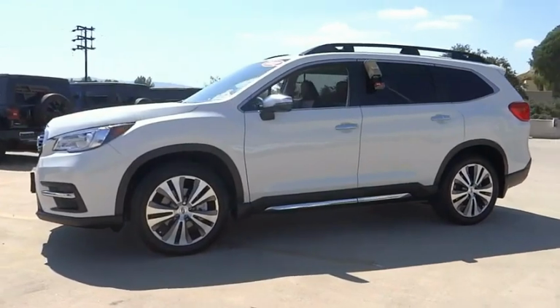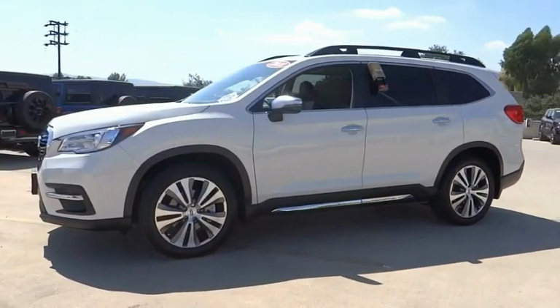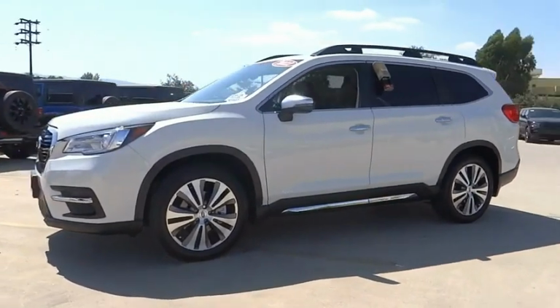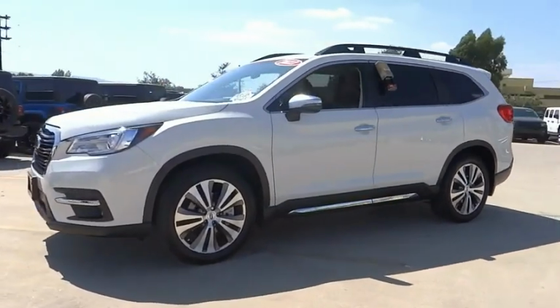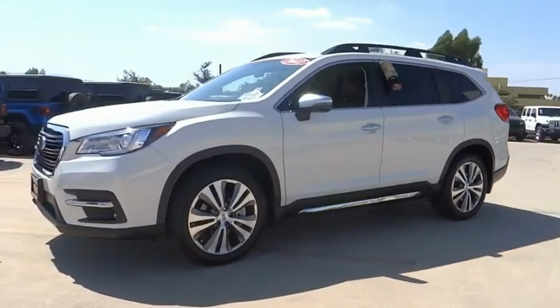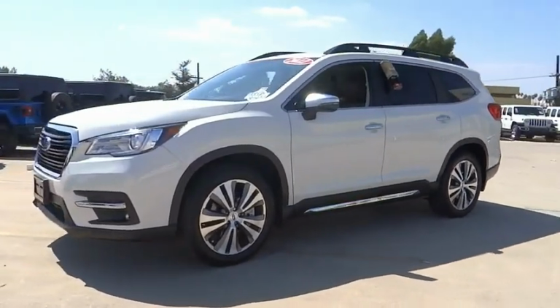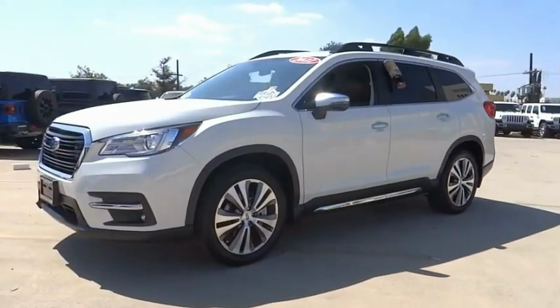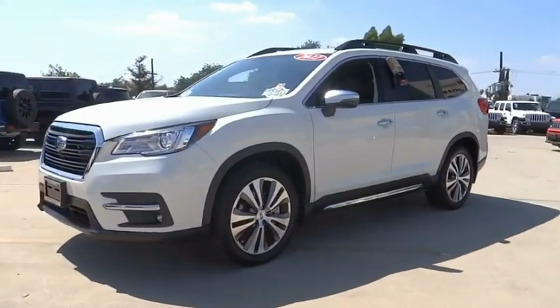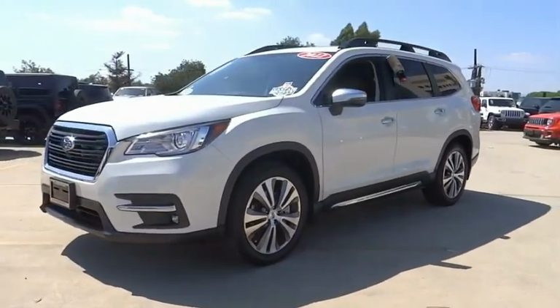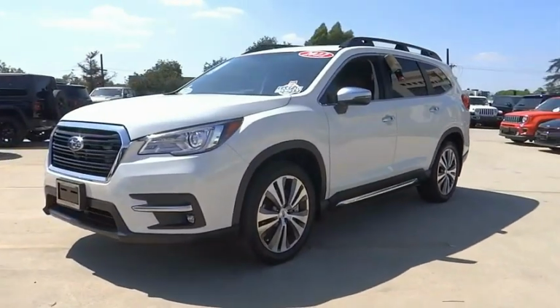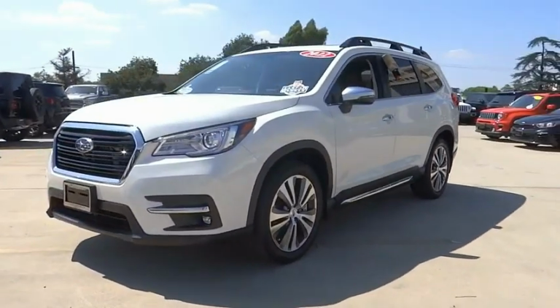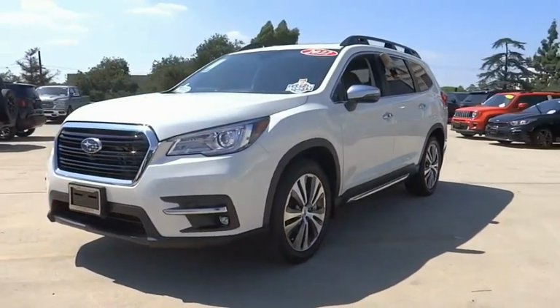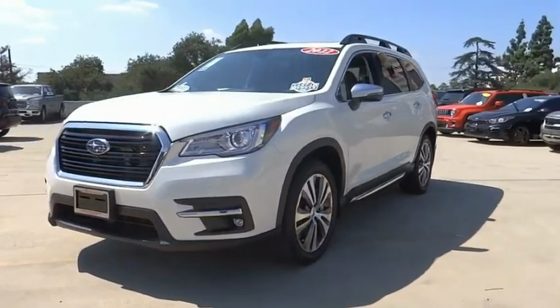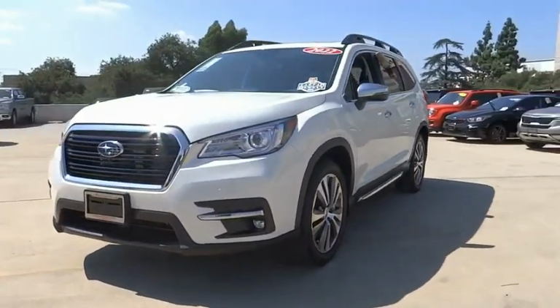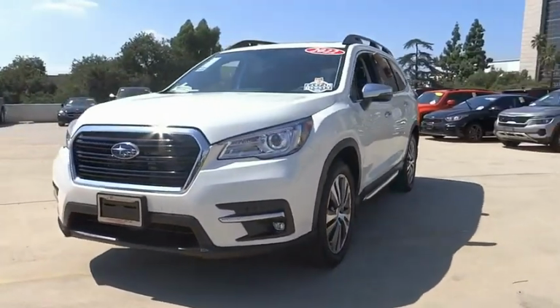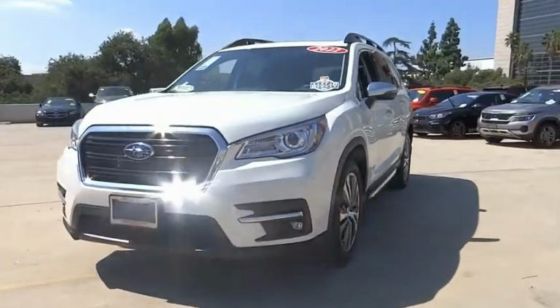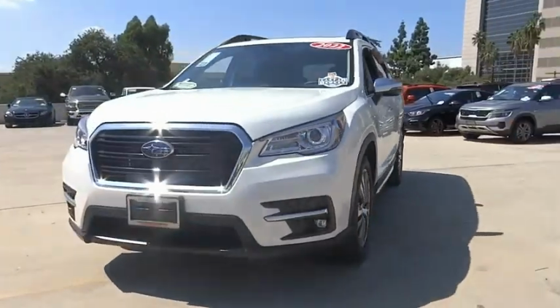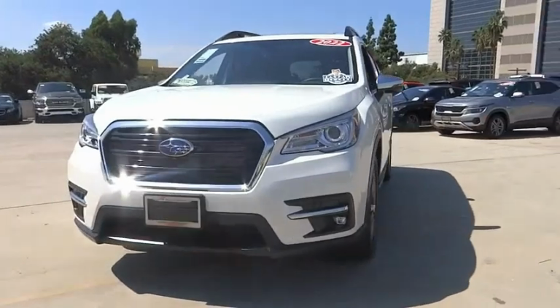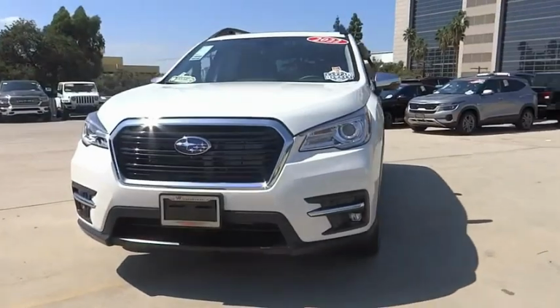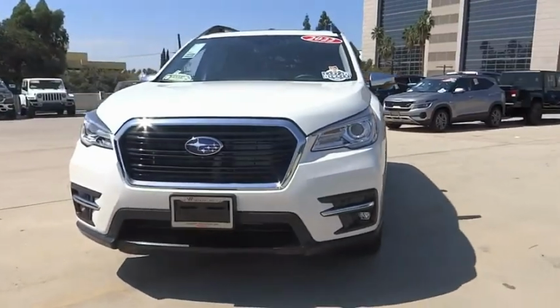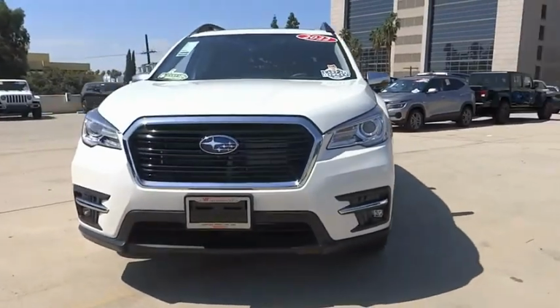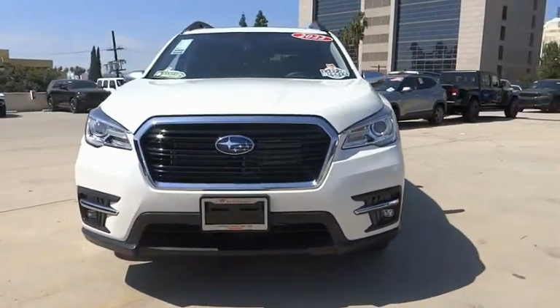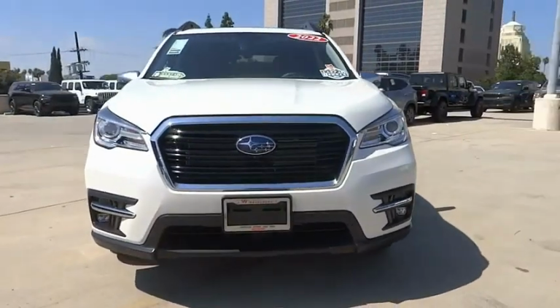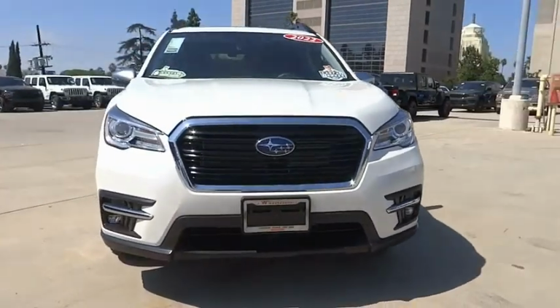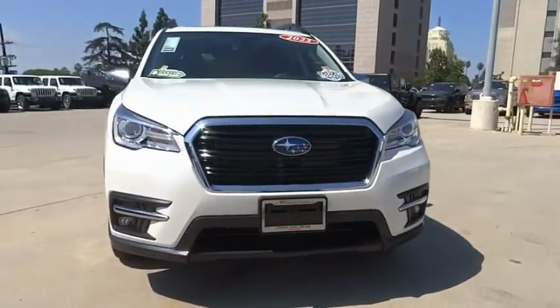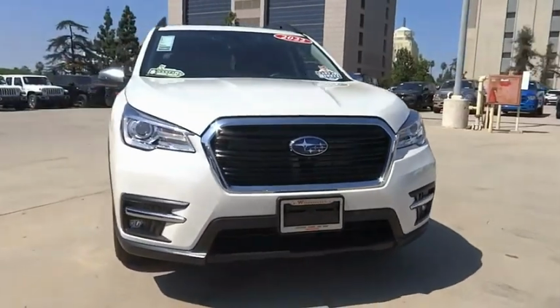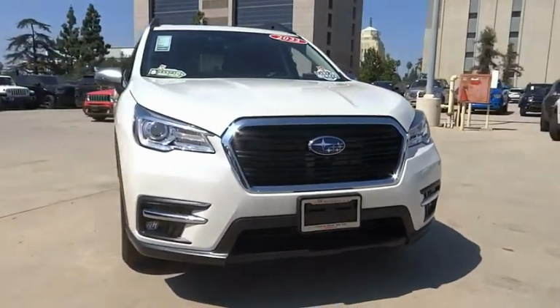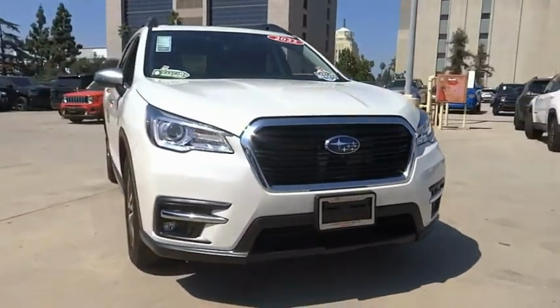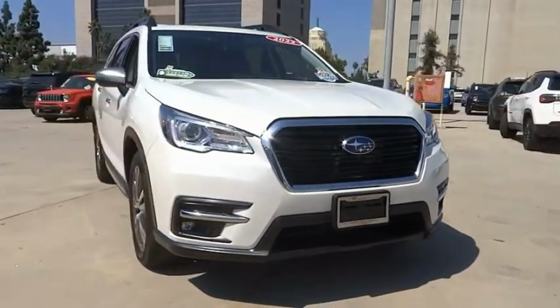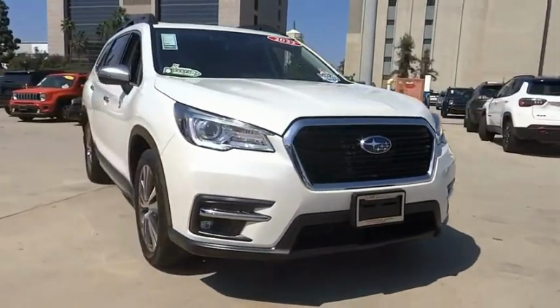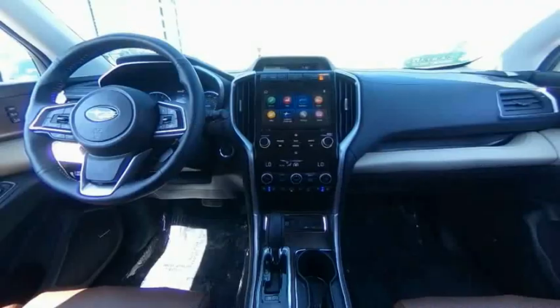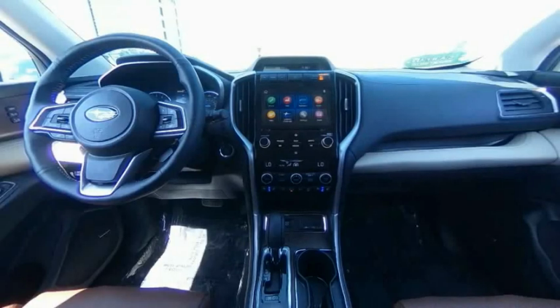Alloy wheels, power lift gate, brake assist, traction control, remote keyless entry, fog lights, power moonroof, four-wheel disc brakes.